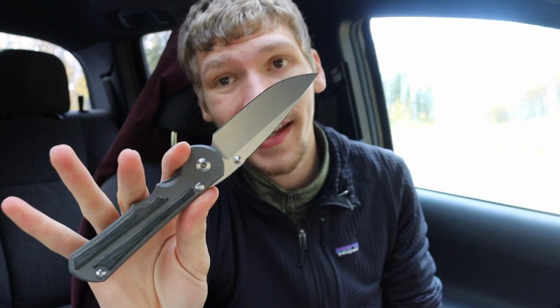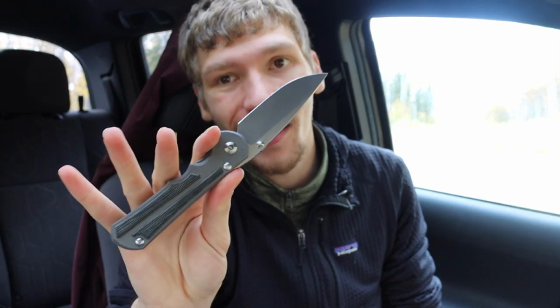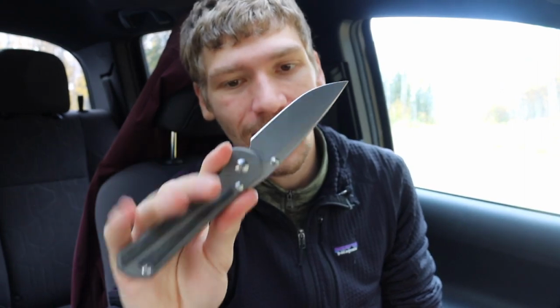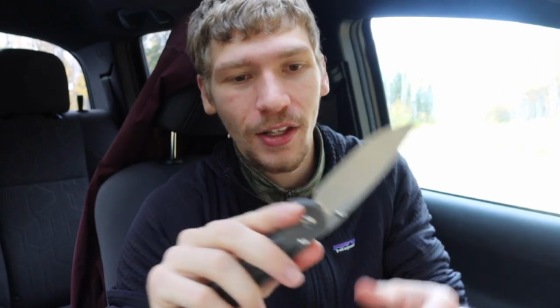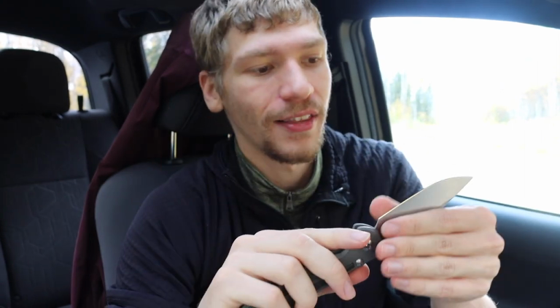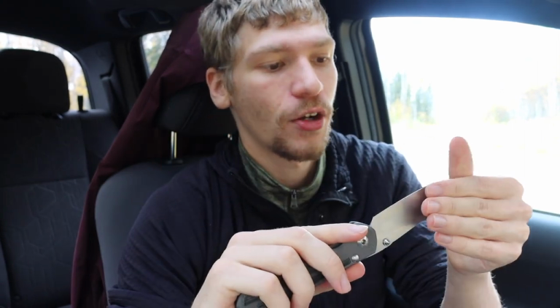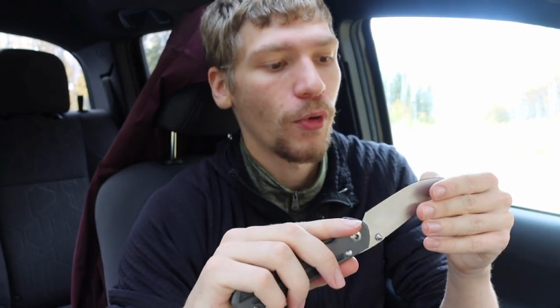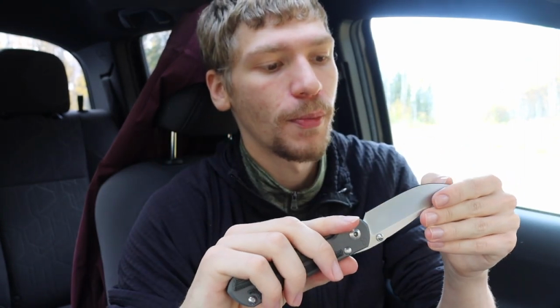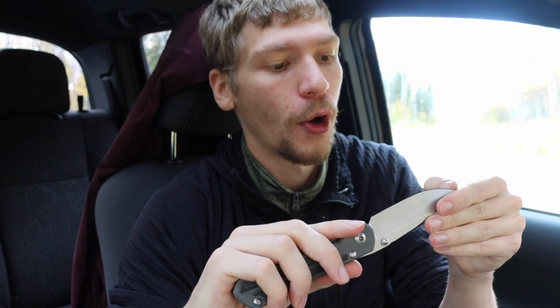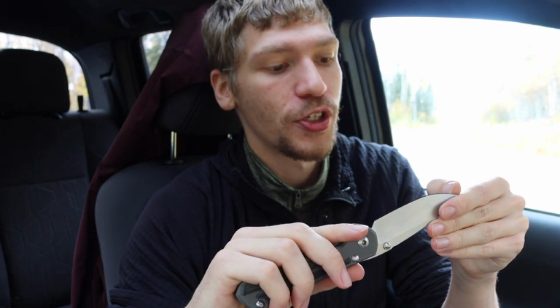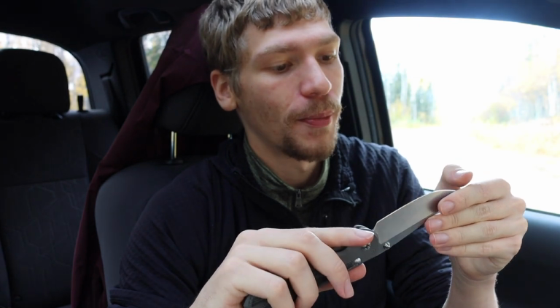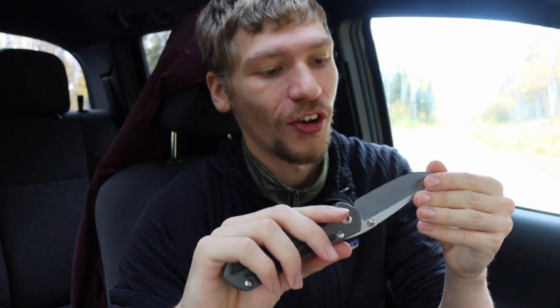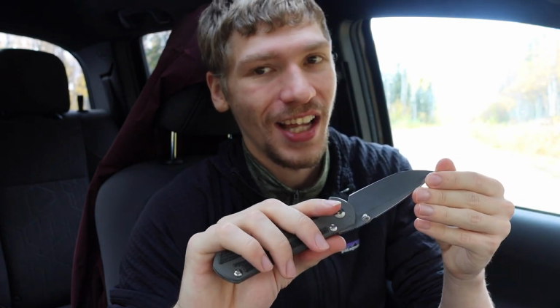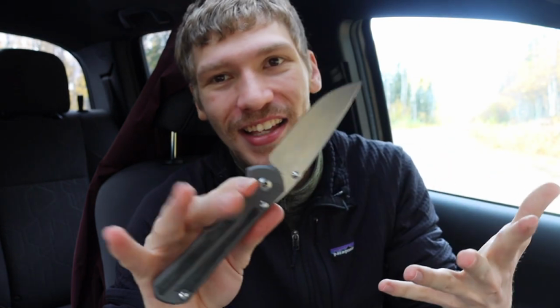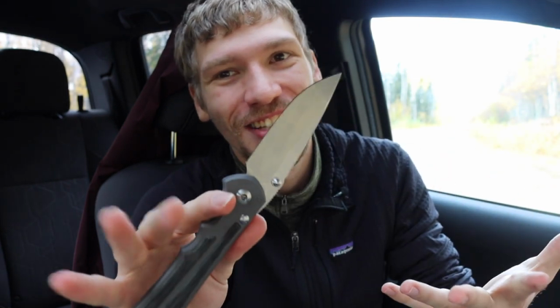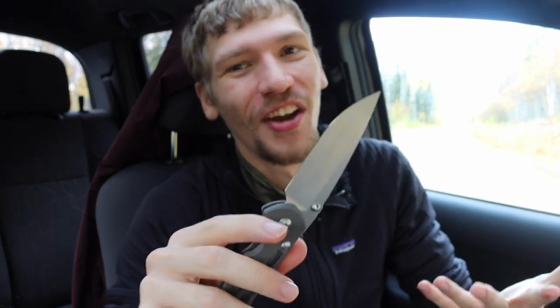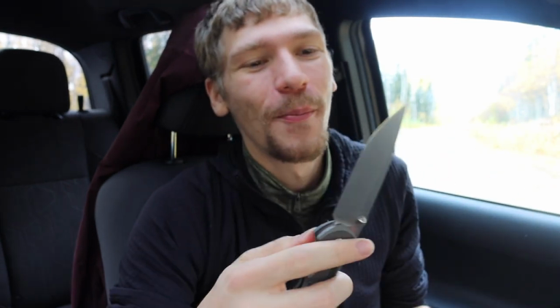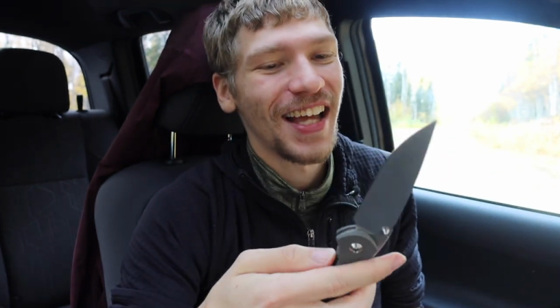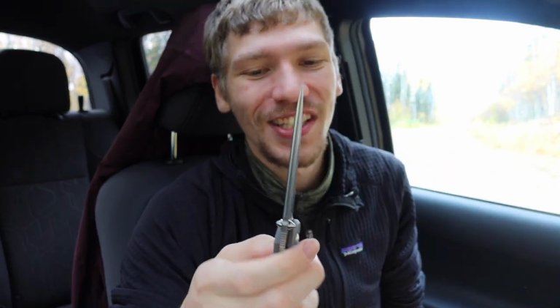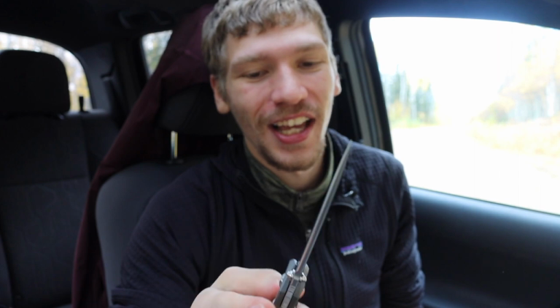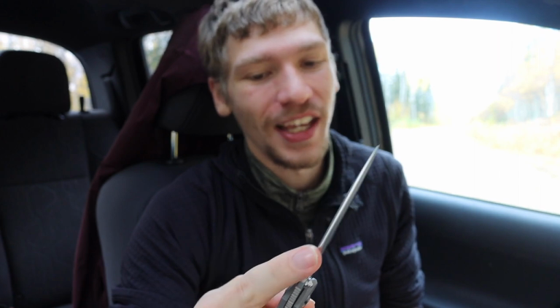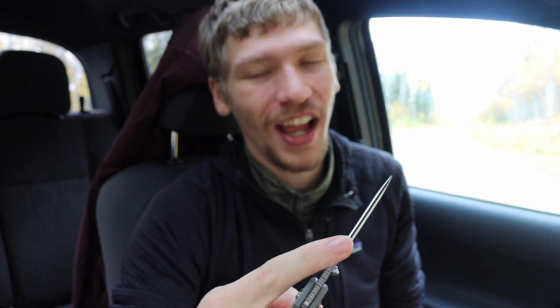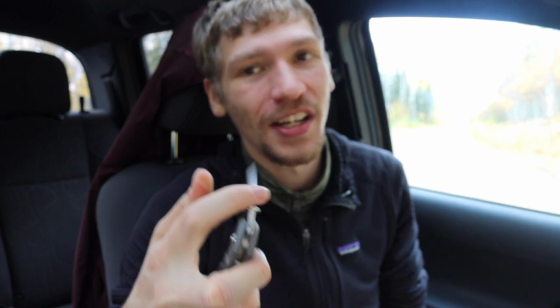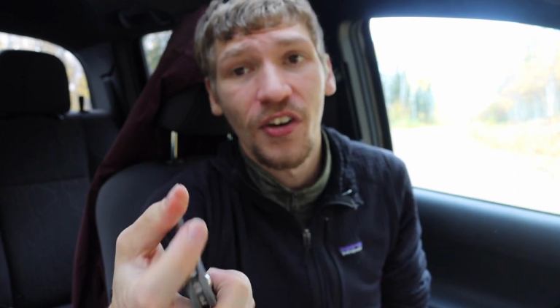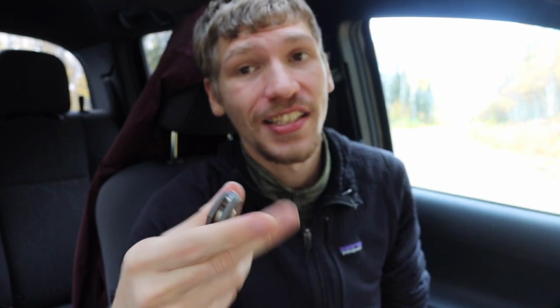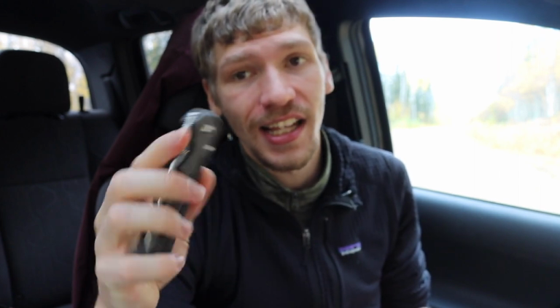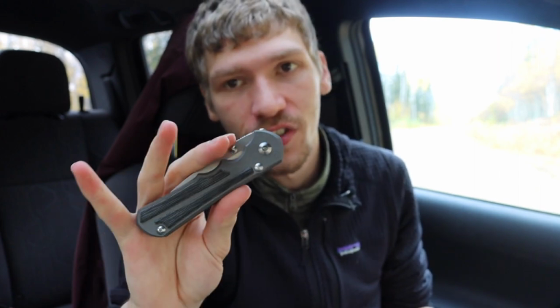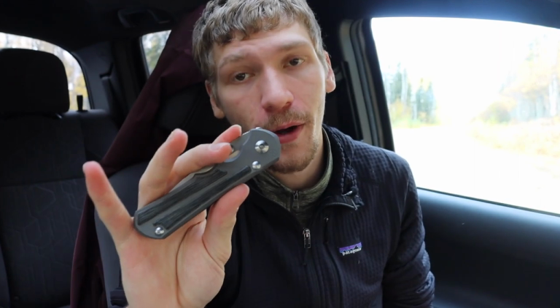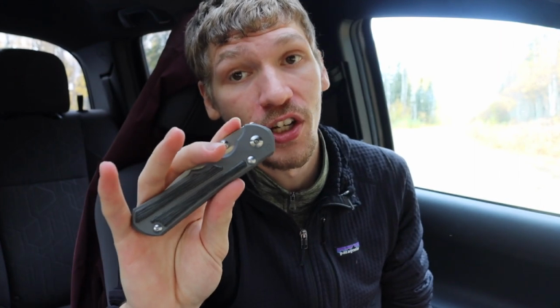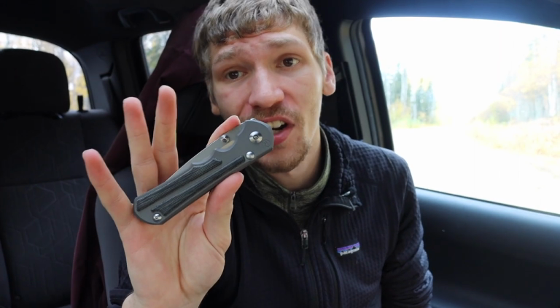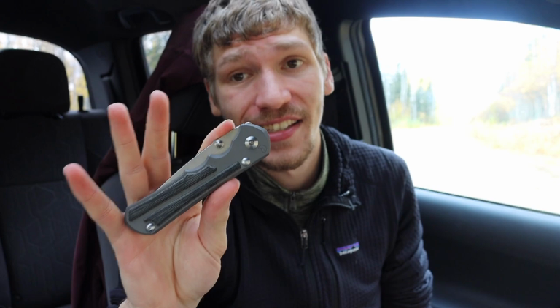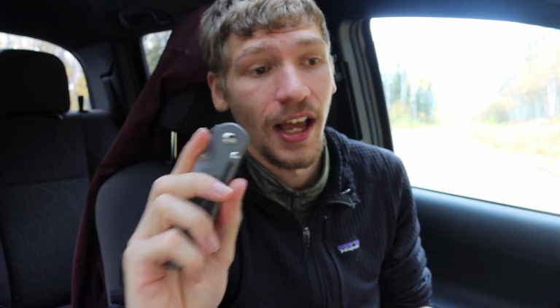Overall I really do like the Inkosi. It still needs some break-in time — I got it about a month ago — but it is a really nice, very high-end, very classy knife.